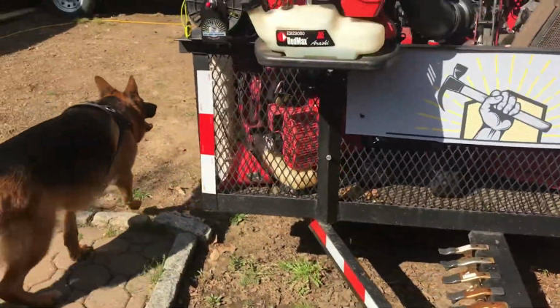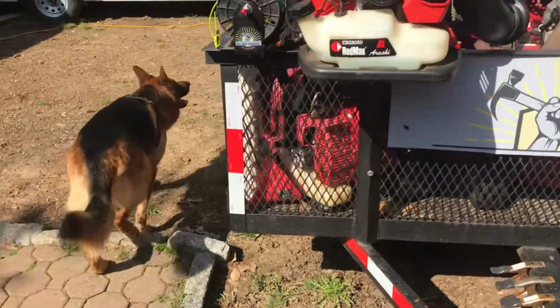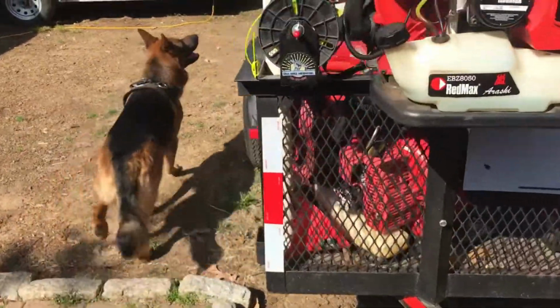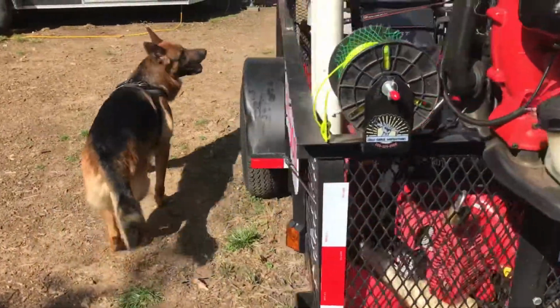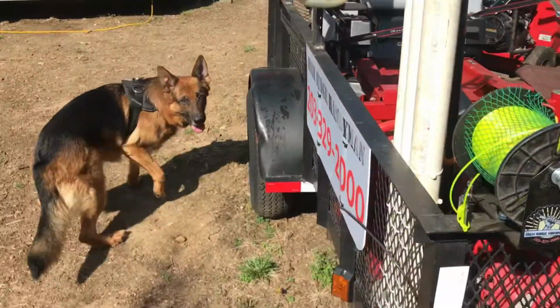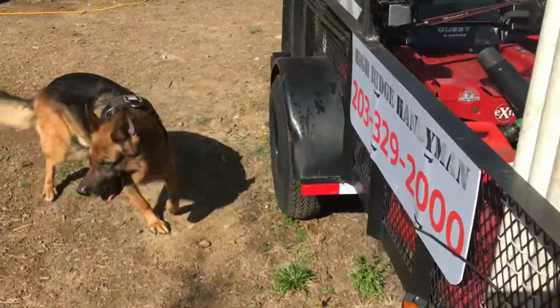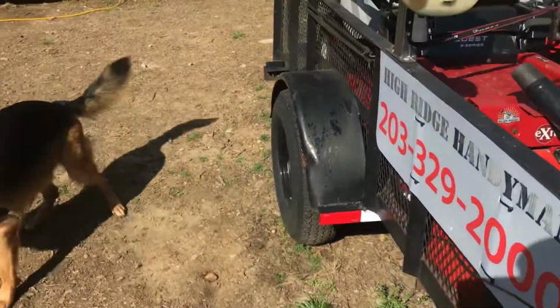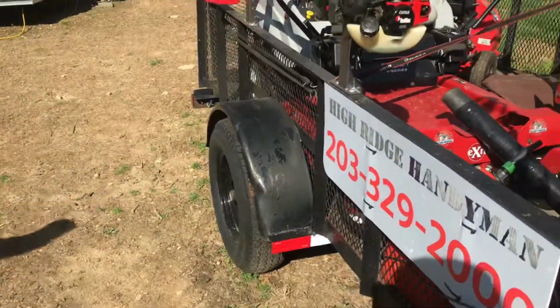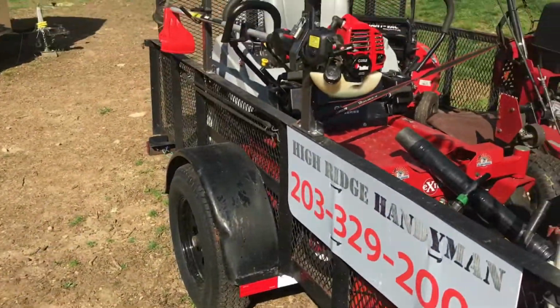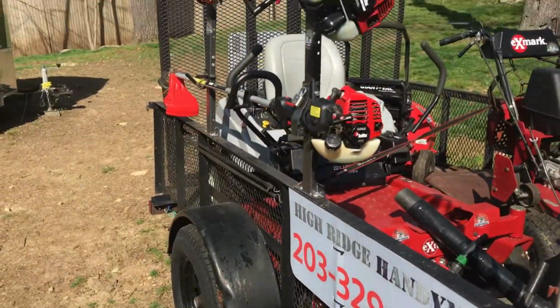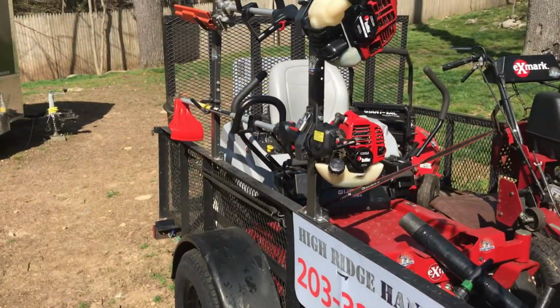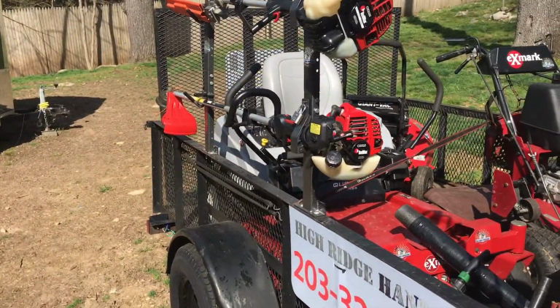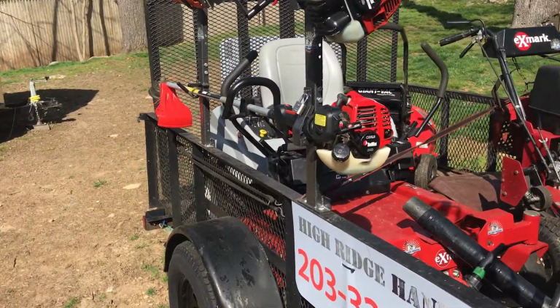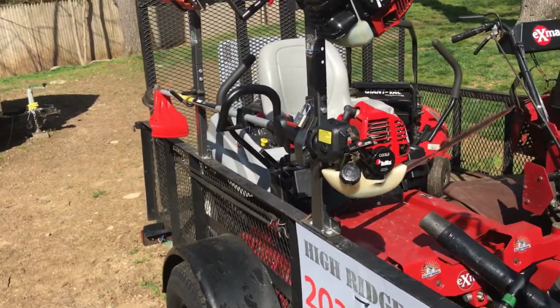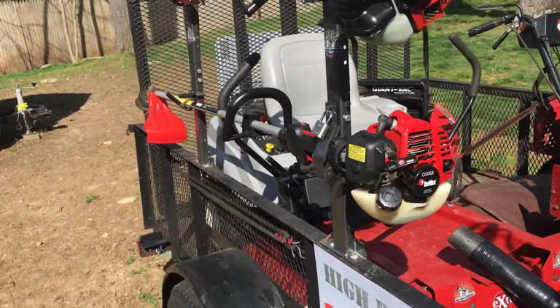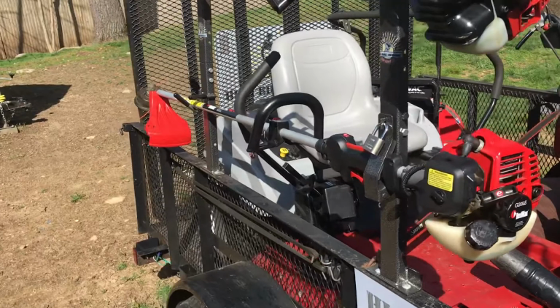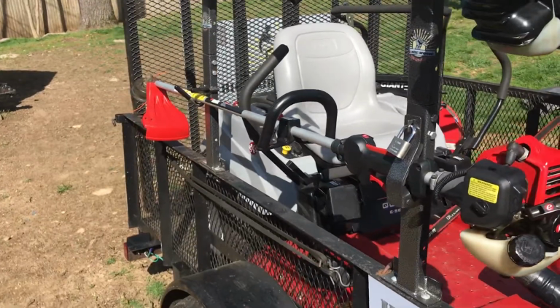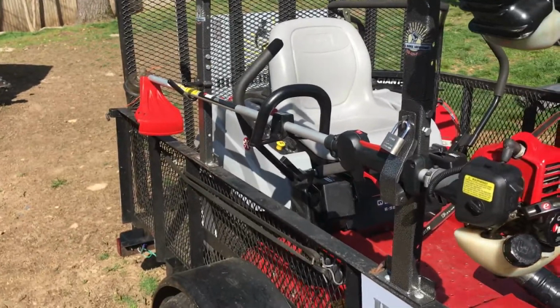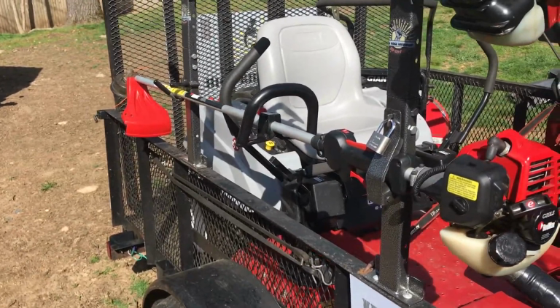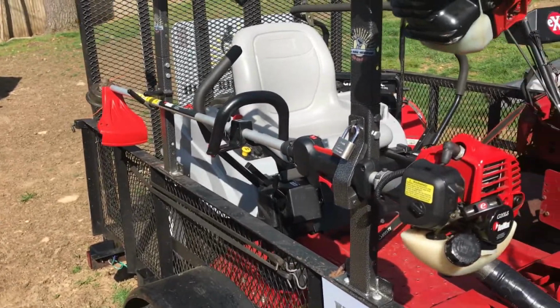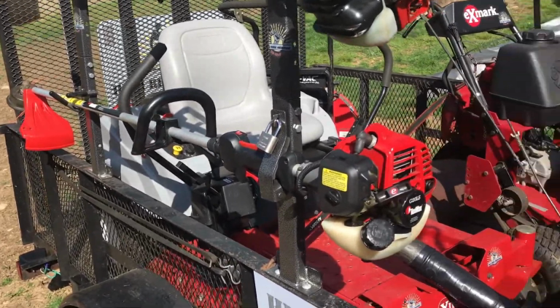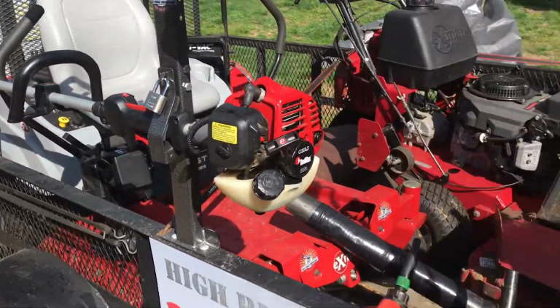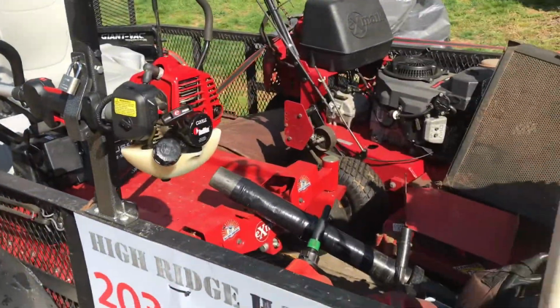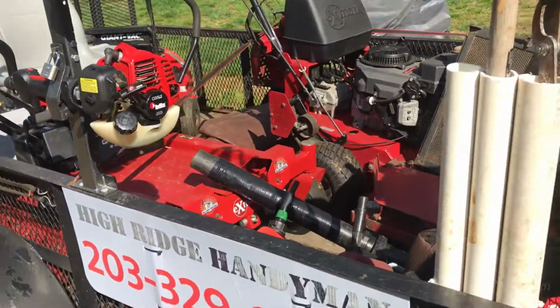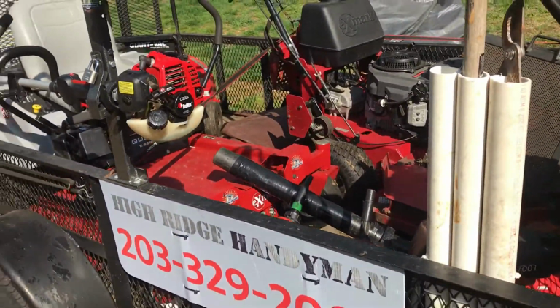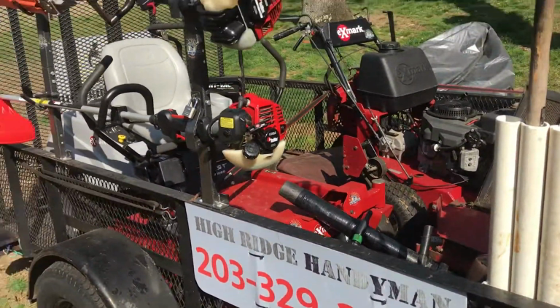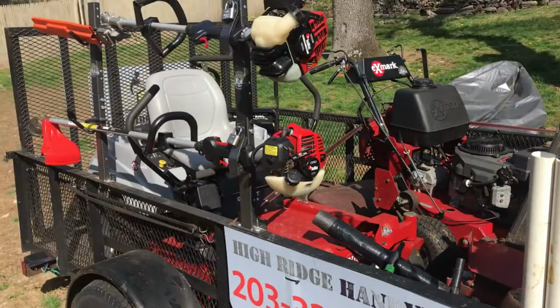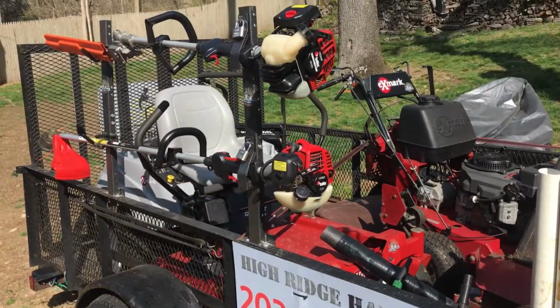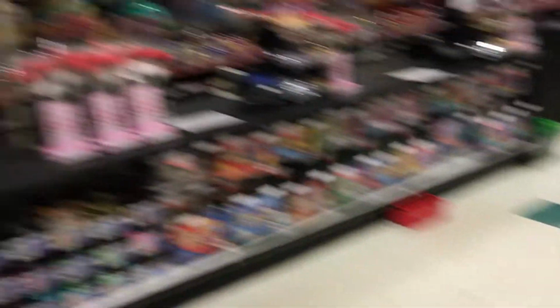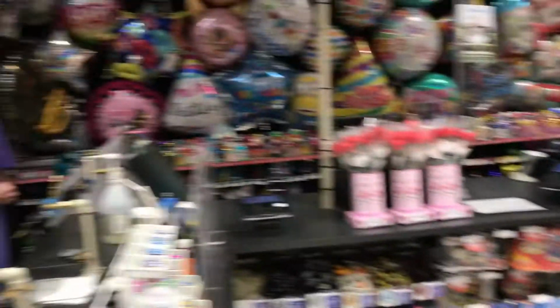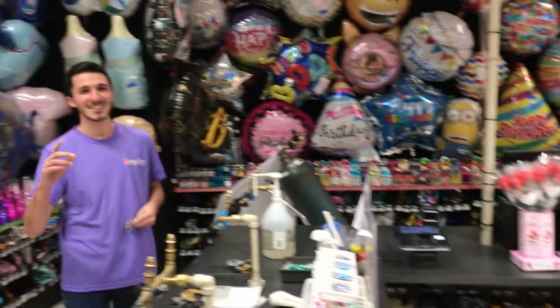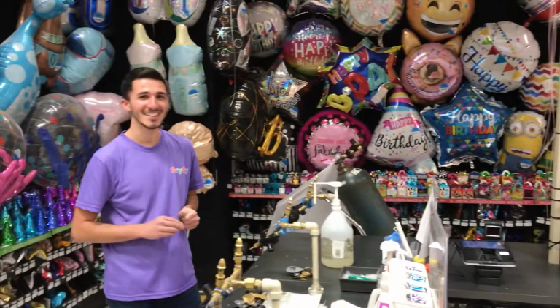There he is - Sonny, what are you doing? Stay away from that trimmer. For some reason he likes to chew the end of the trimmer guard. I don't know what it is with this dog. We'll catch you on the next one.